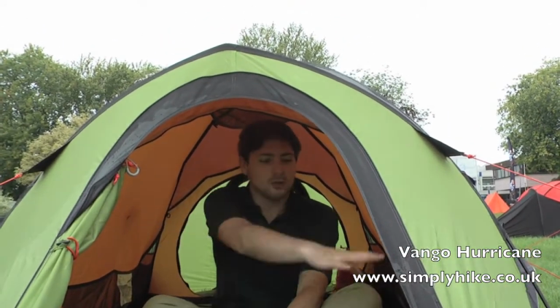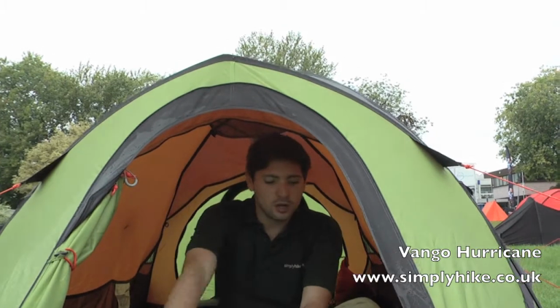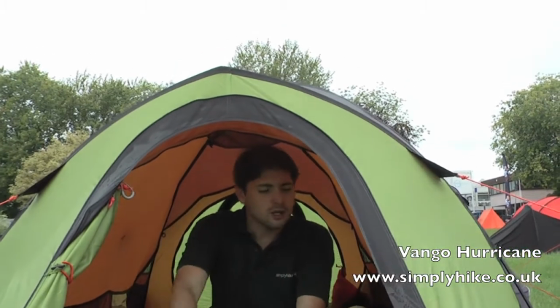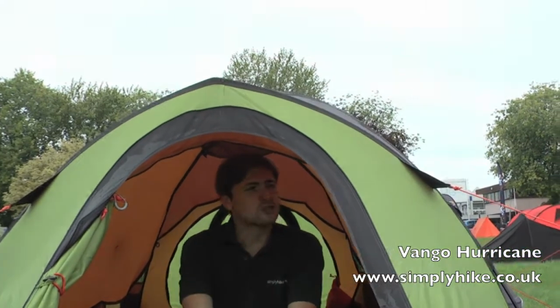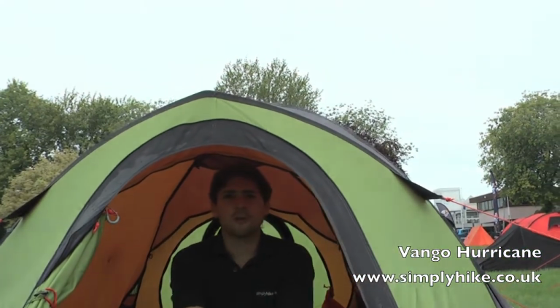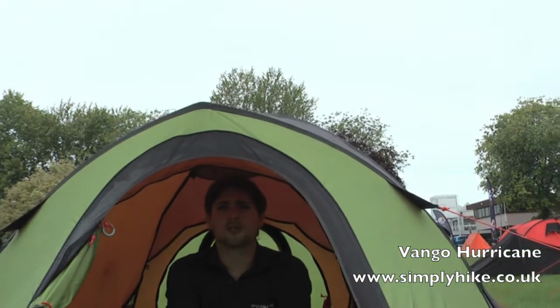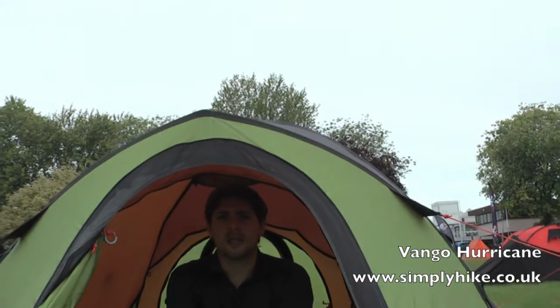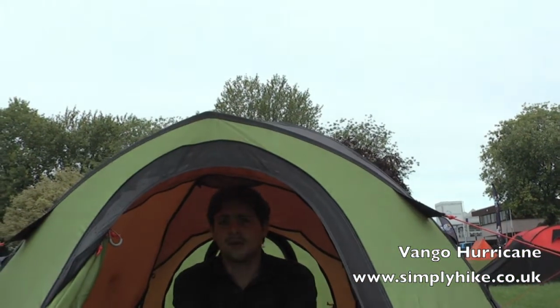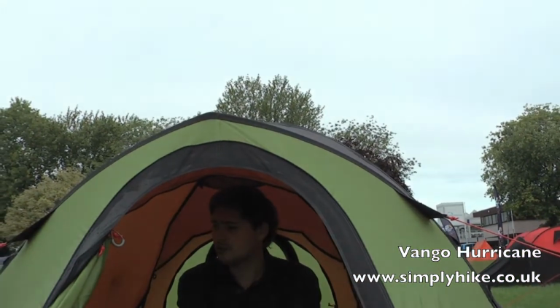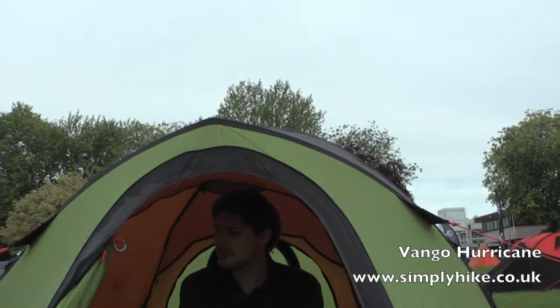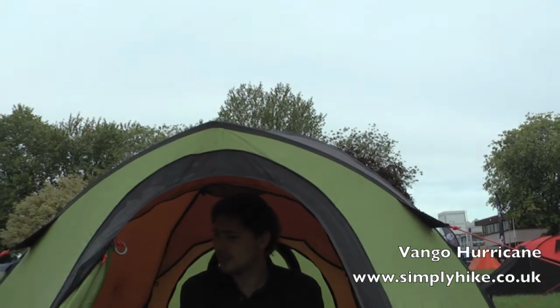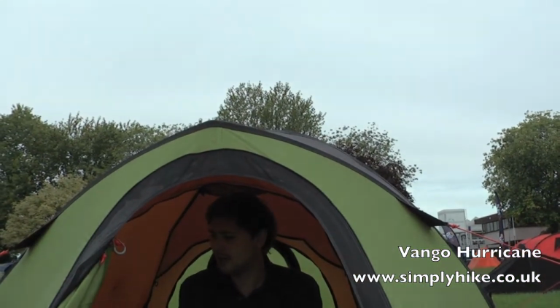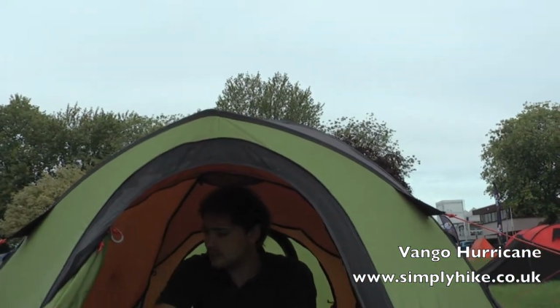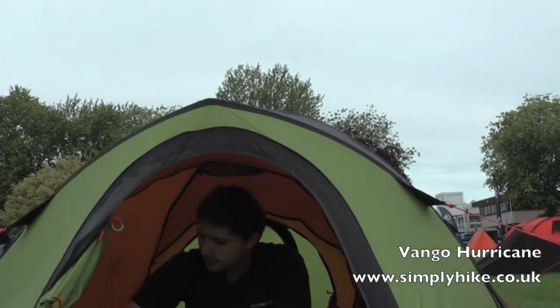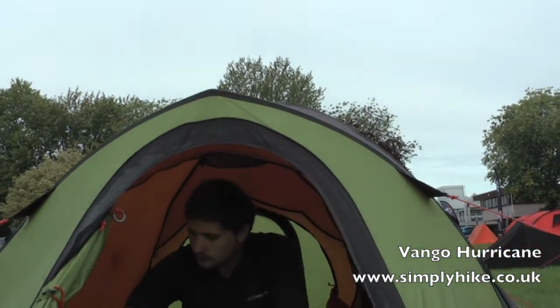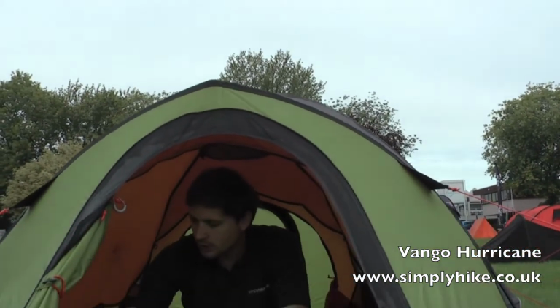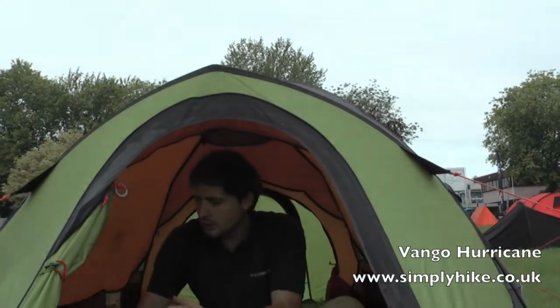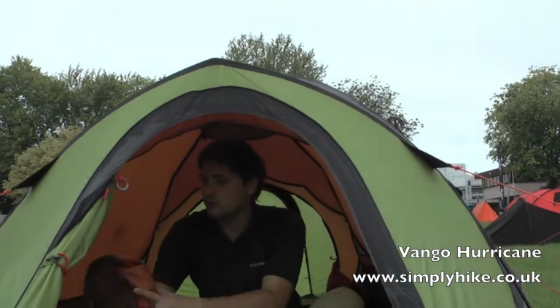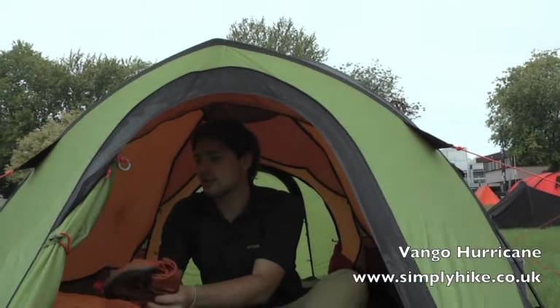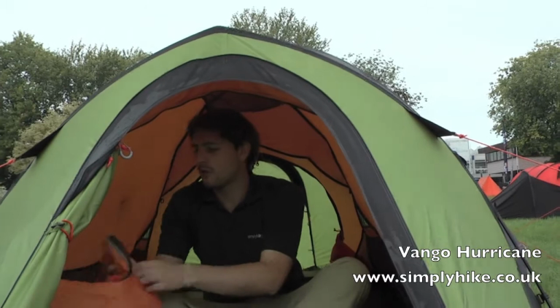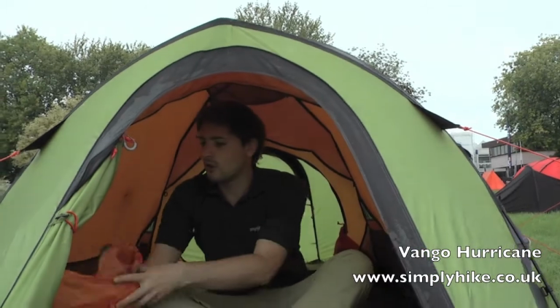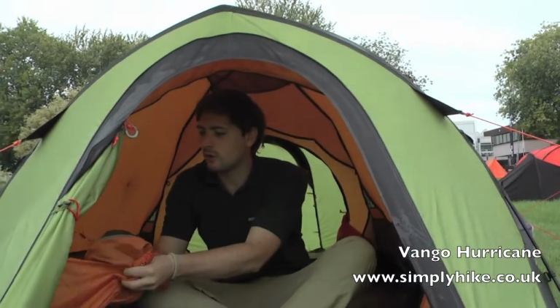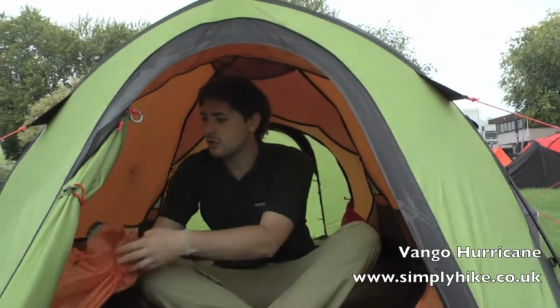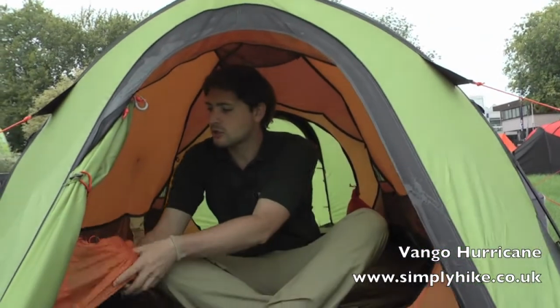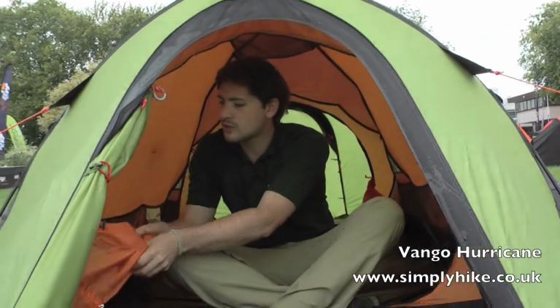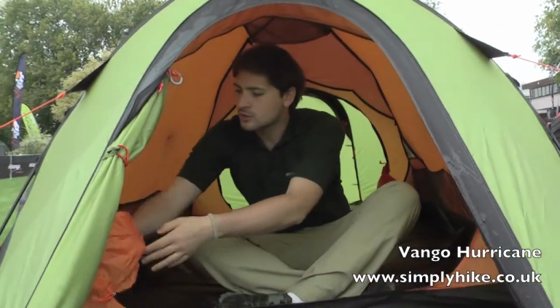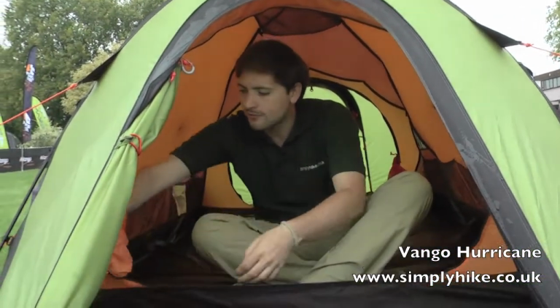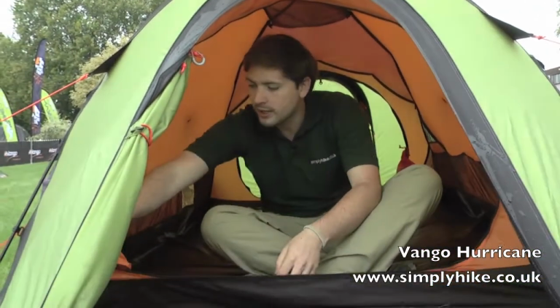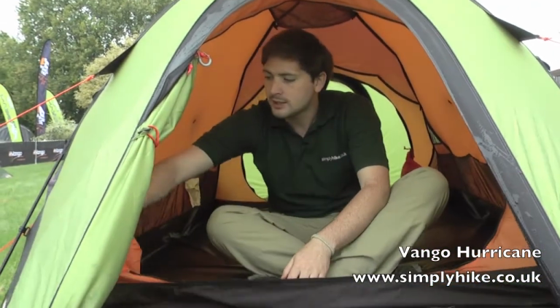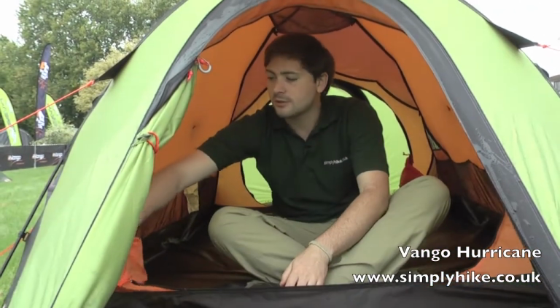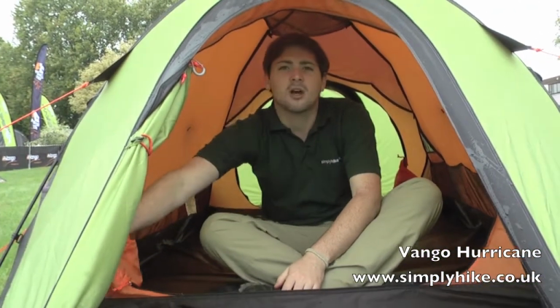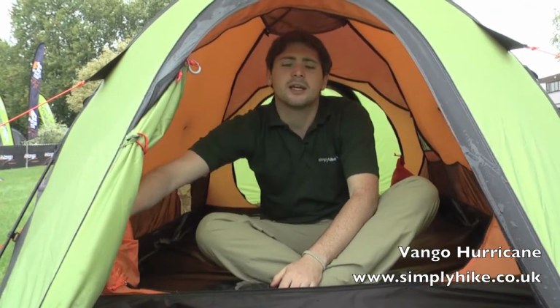There's also a nice large door opening, again making it easy to get in and out of the tent. When not in use, the door just goes into a little stuff pocket down the side.